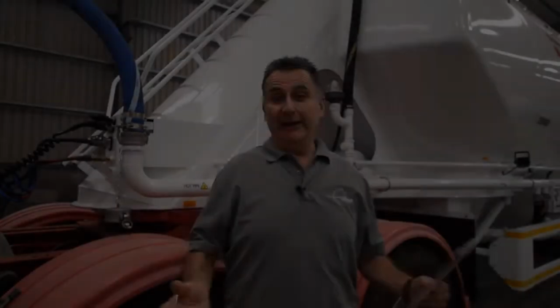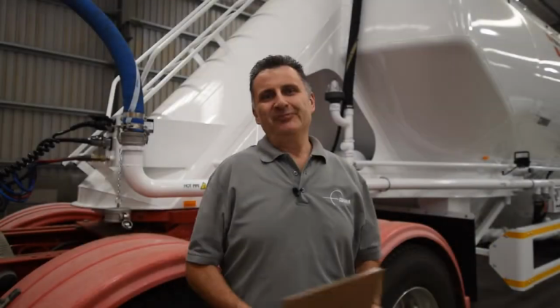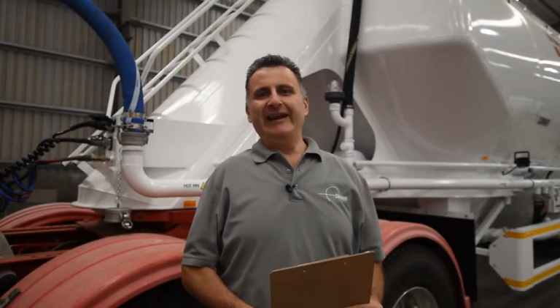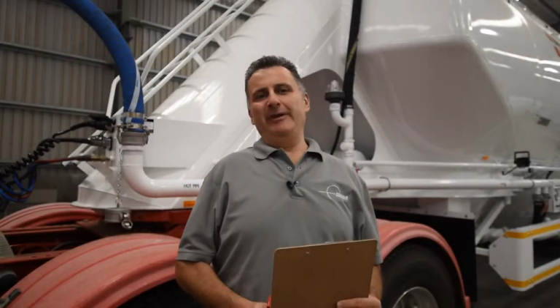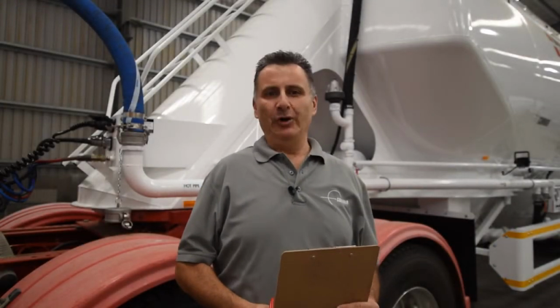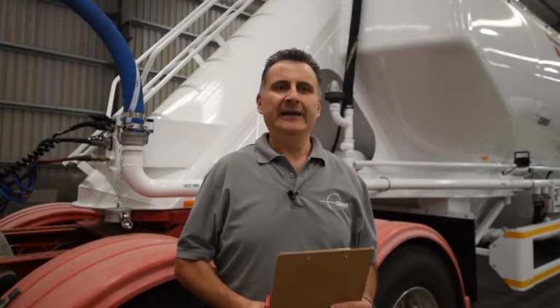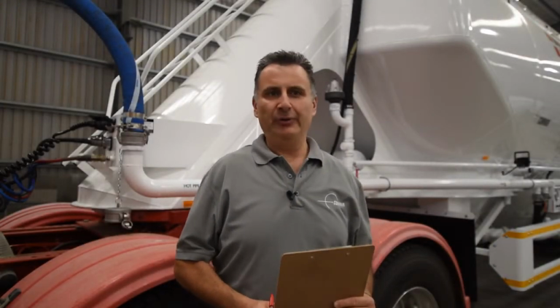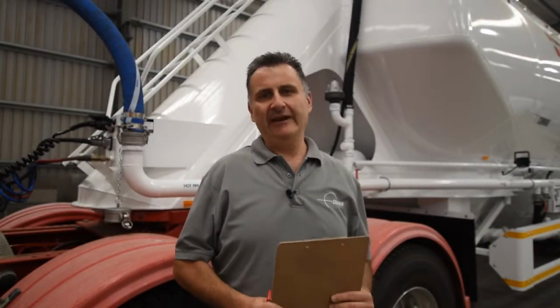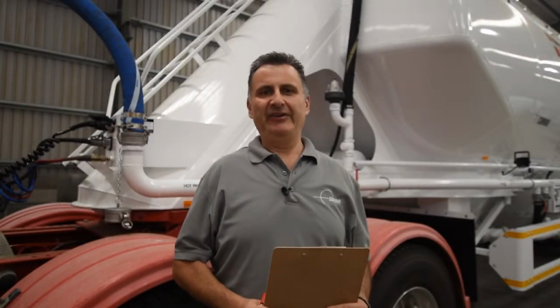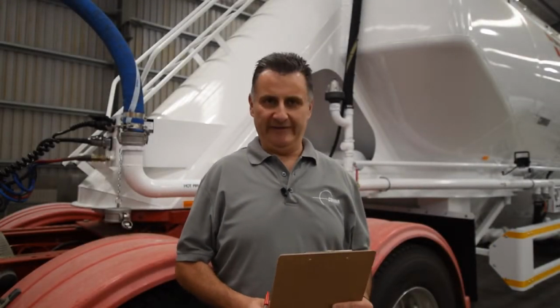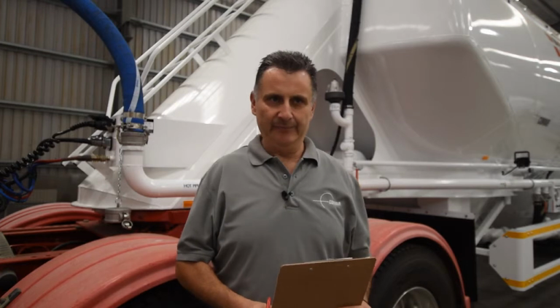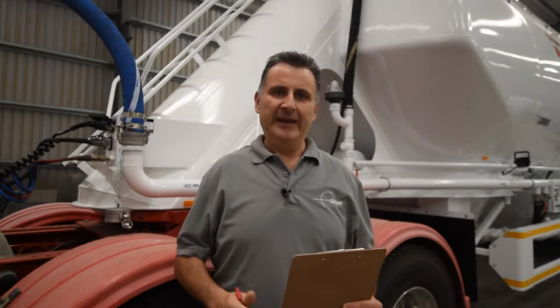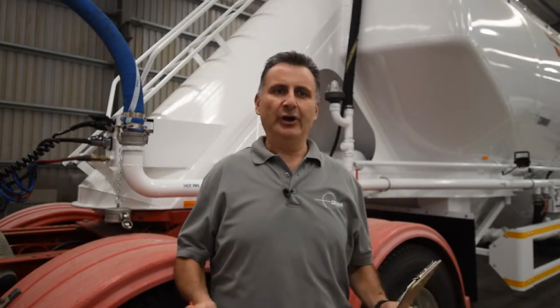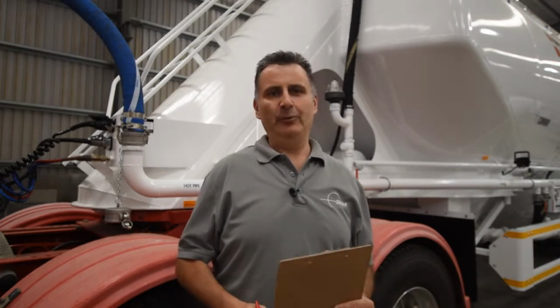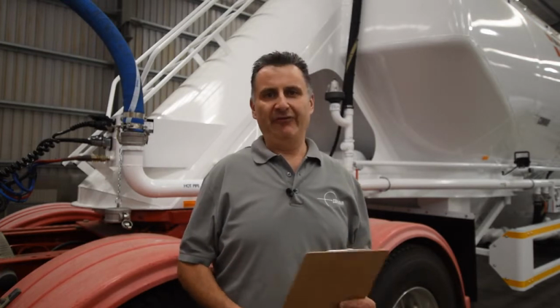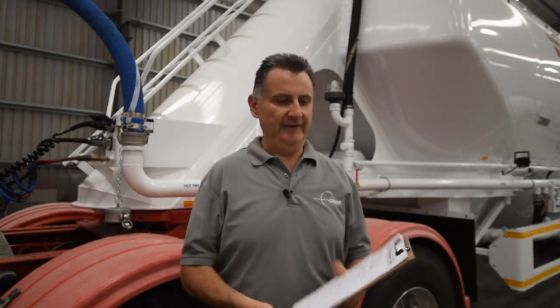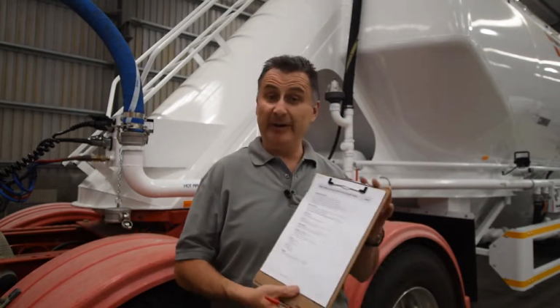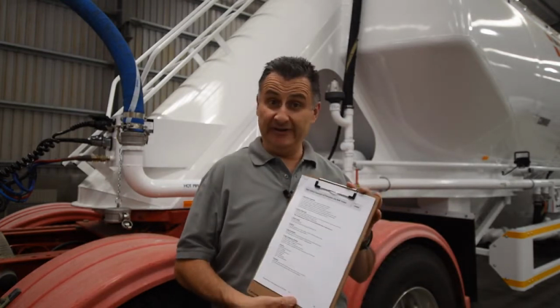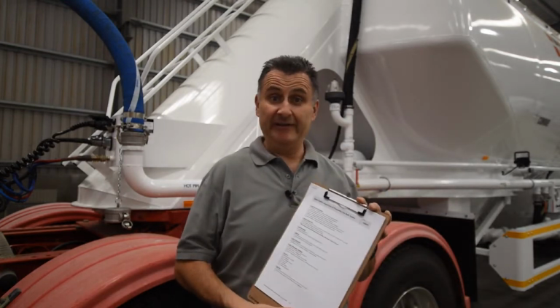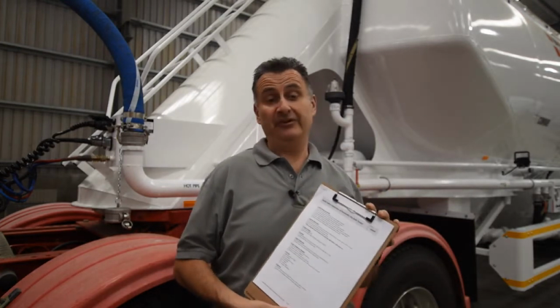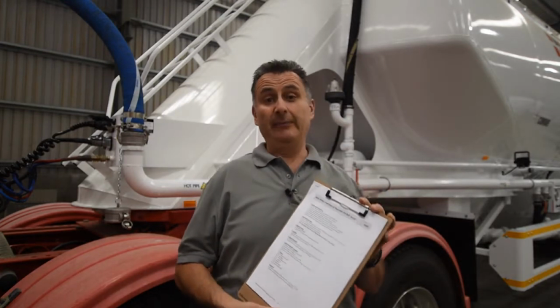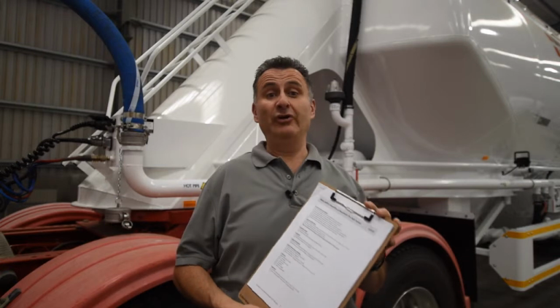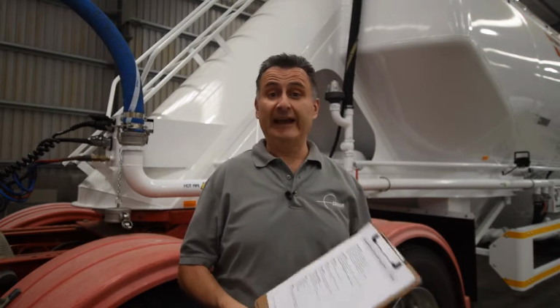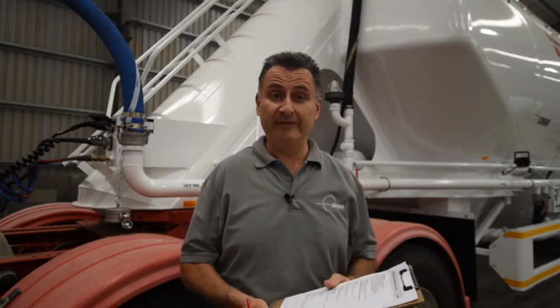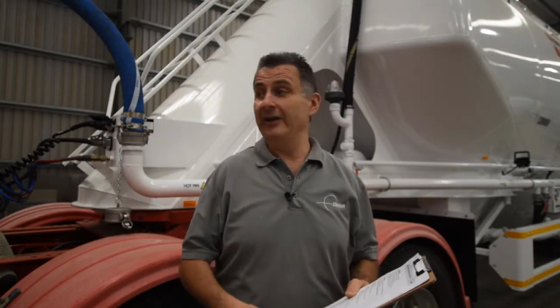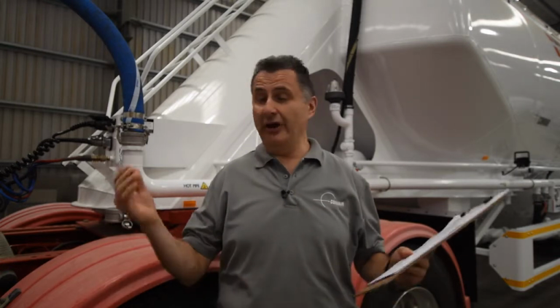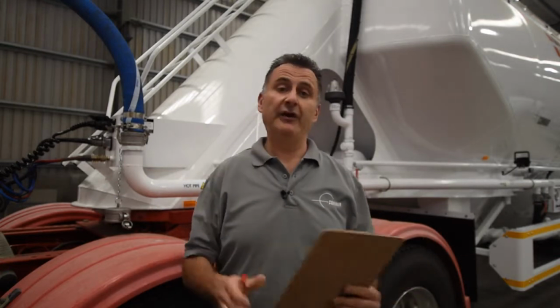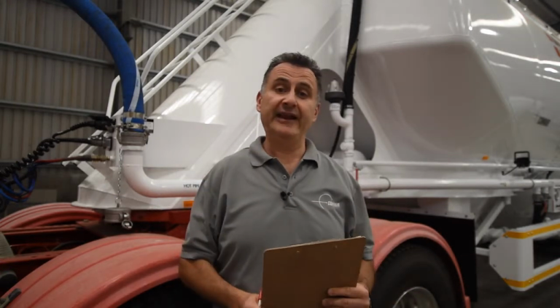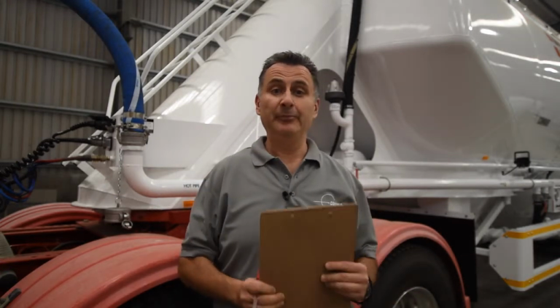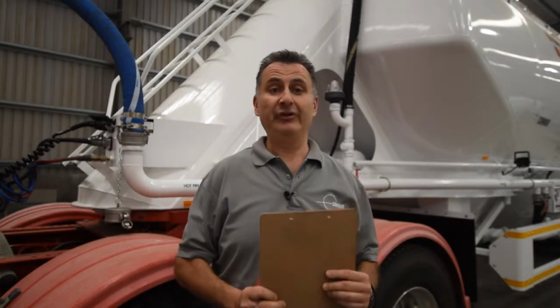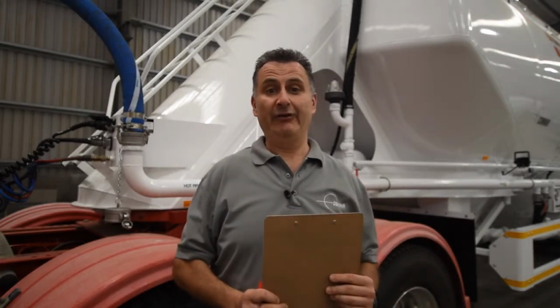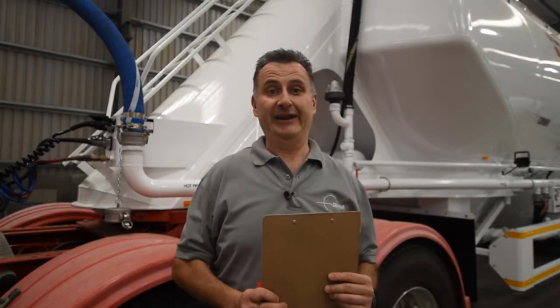Hello. Today we'll be performing a pre-start inspection on a tanker. Here at Conway we've devised an inspection list that we recommend you use on a daily basis to go over your tanker before you take off for the day.